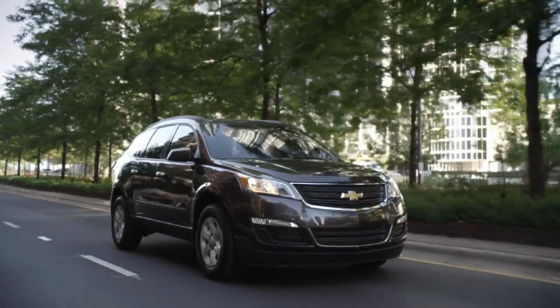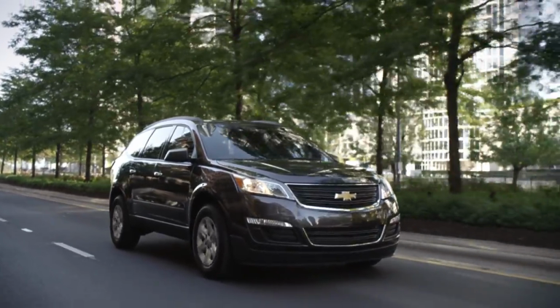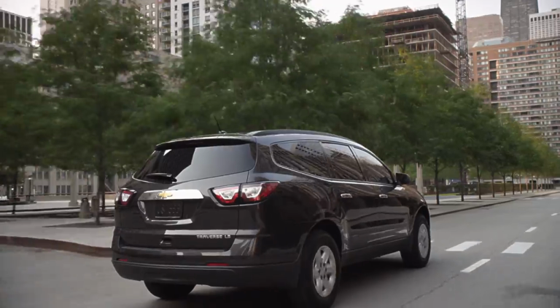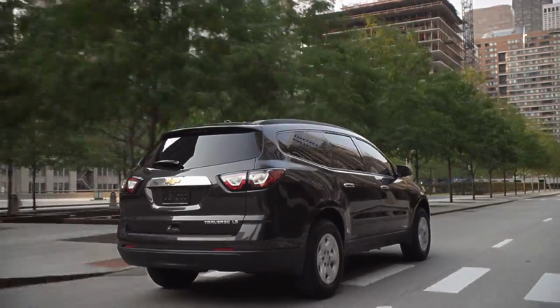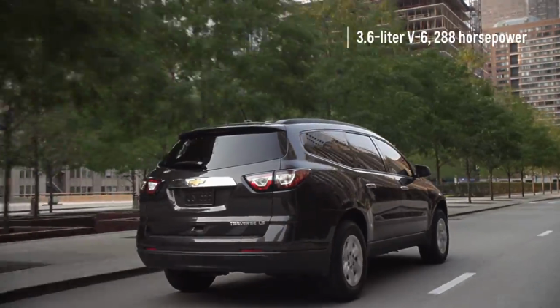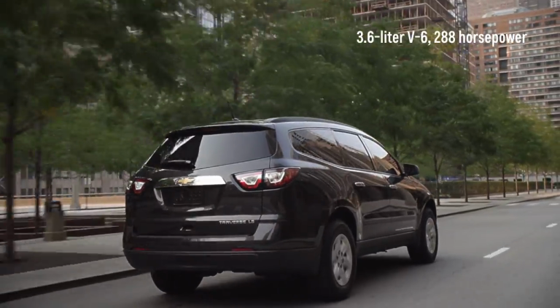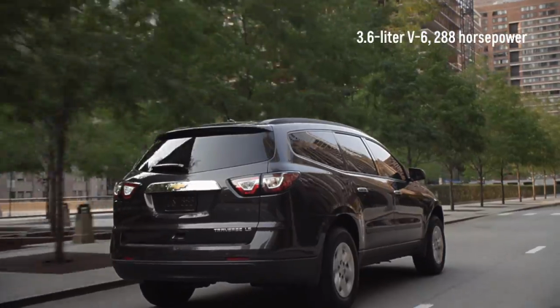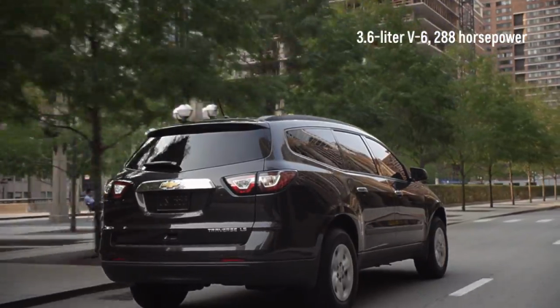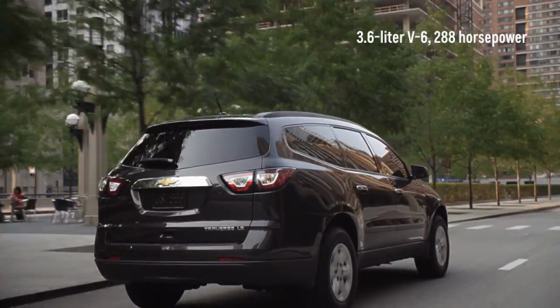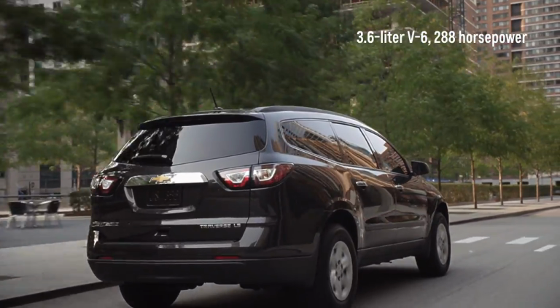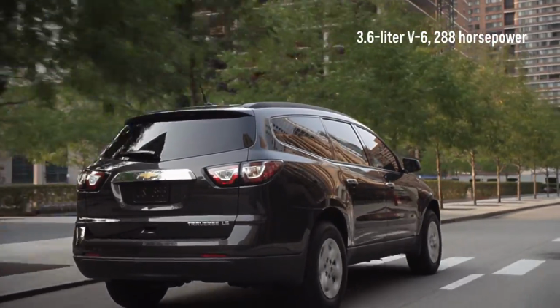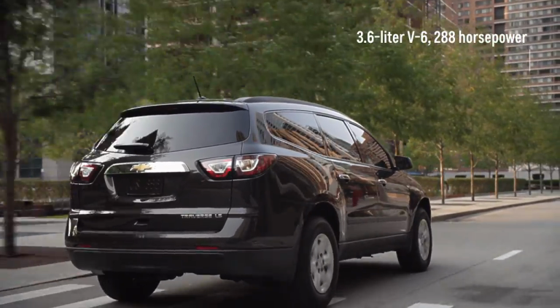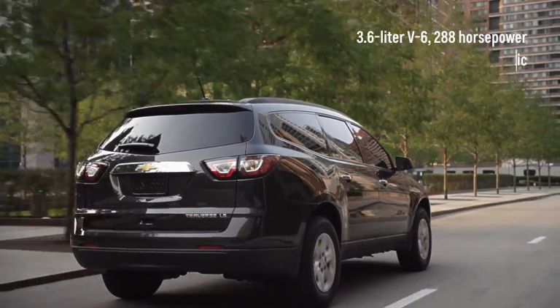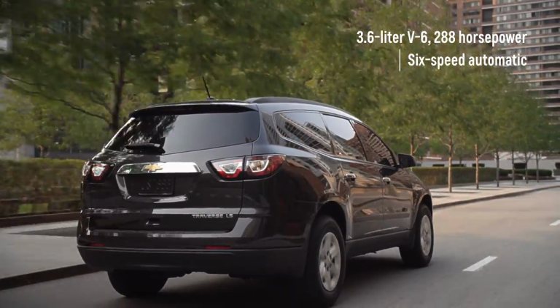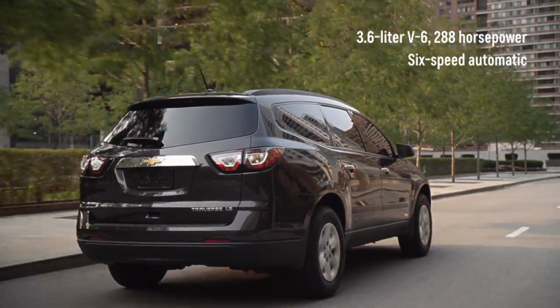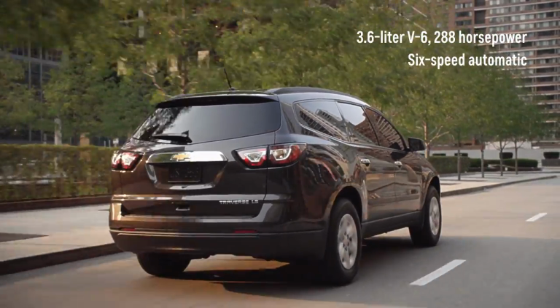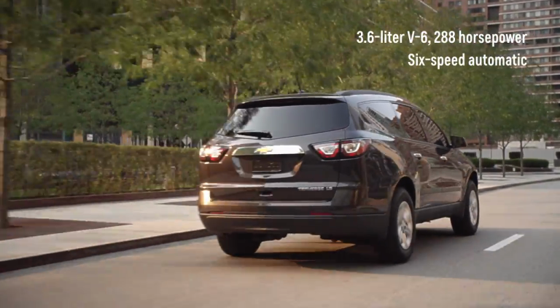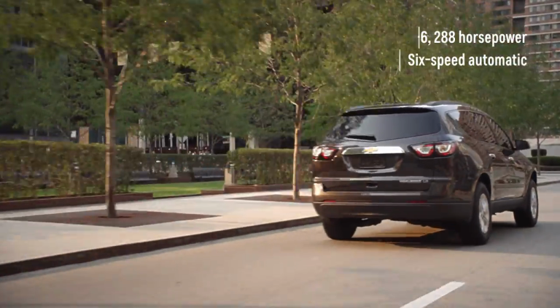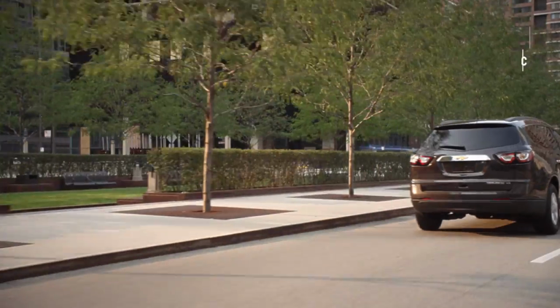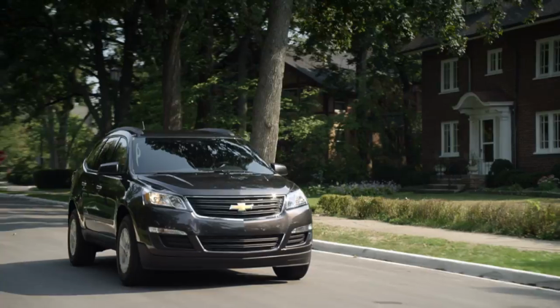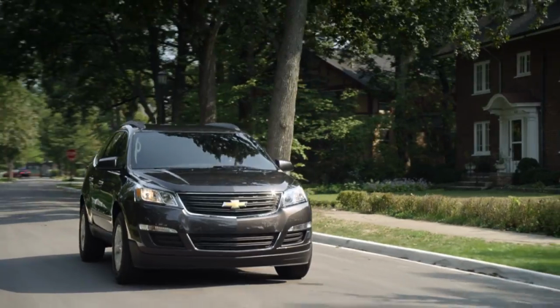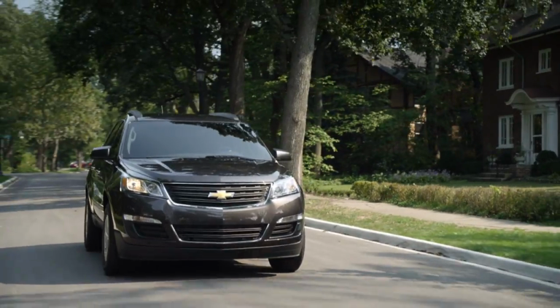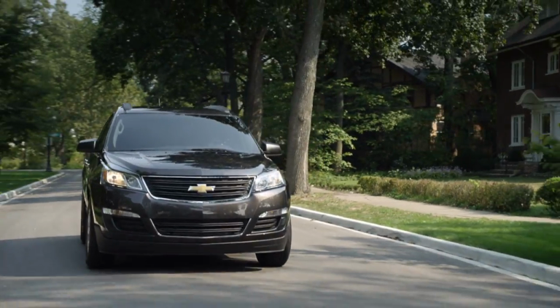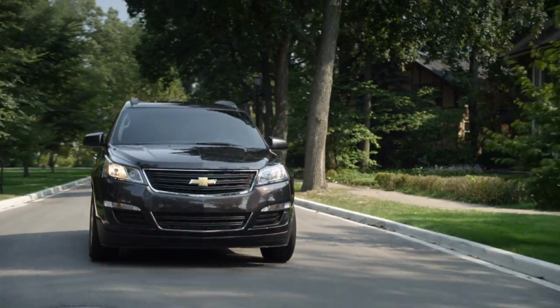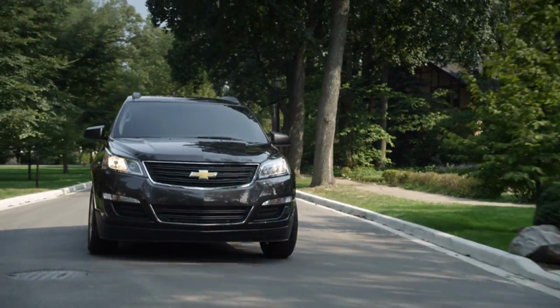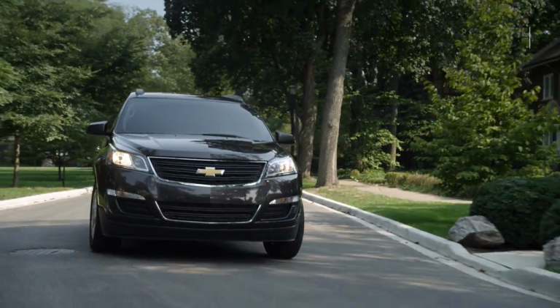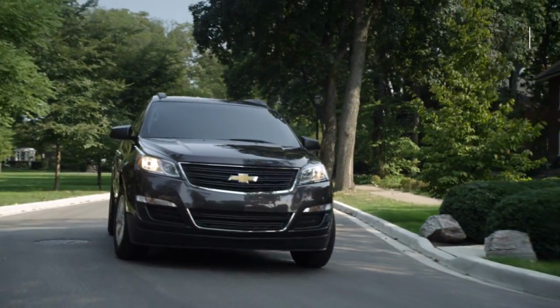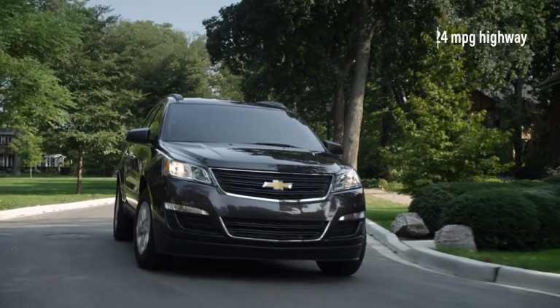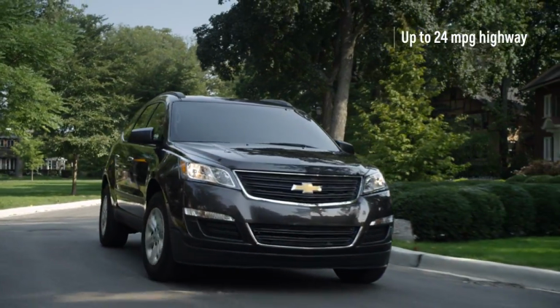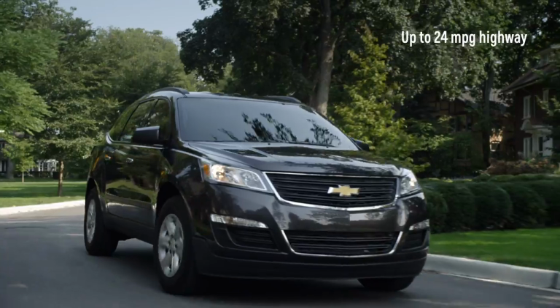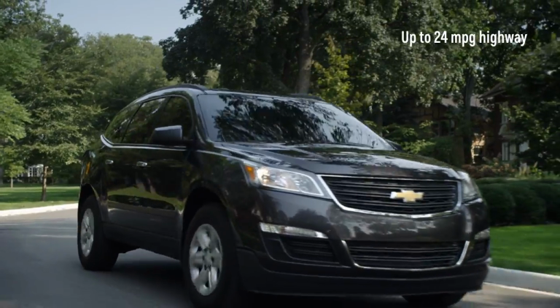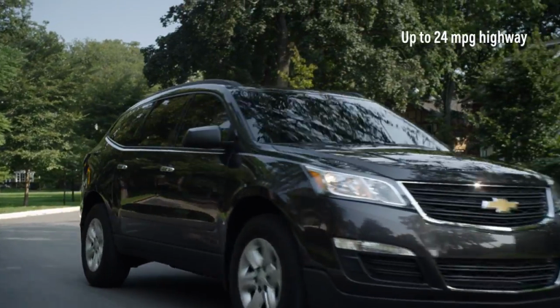The Traverse is powered by a direct-injected 3.6-liter V6 that channels 288 horsepower through a six-speed automatic transmission. The powertrain helps the Traverse tow up to 5,200 pounds, and it can achieve up to 24 miles per gallon highway.